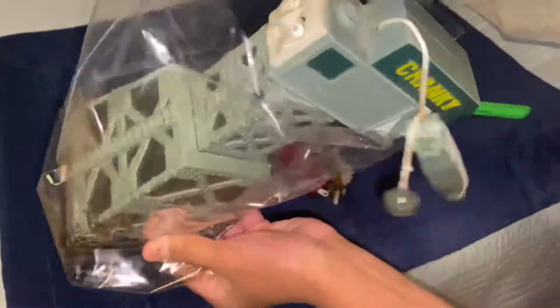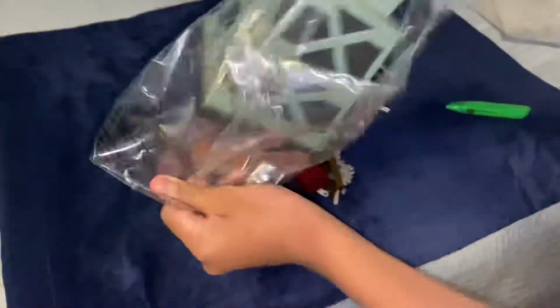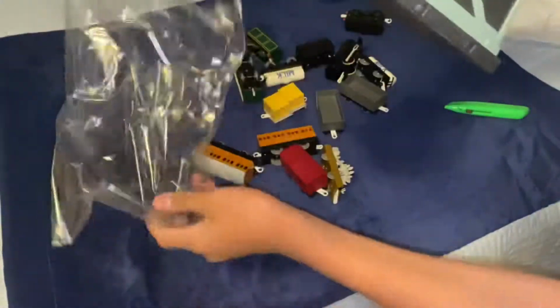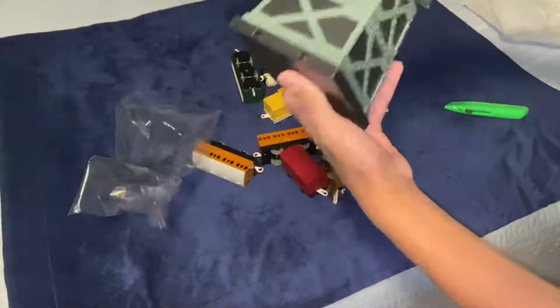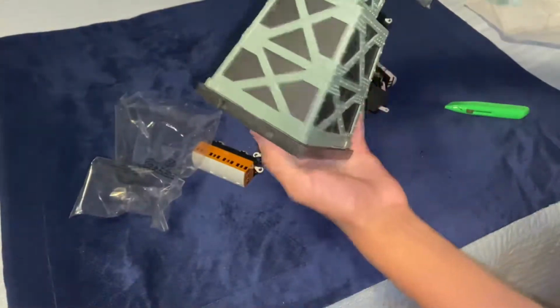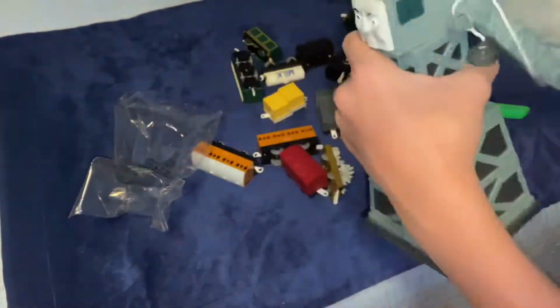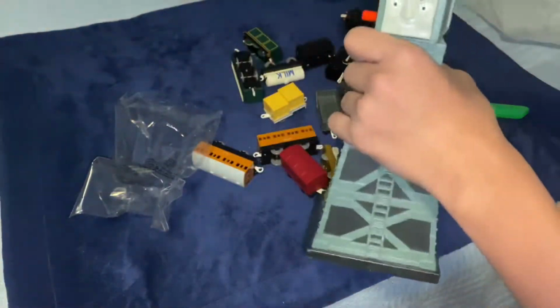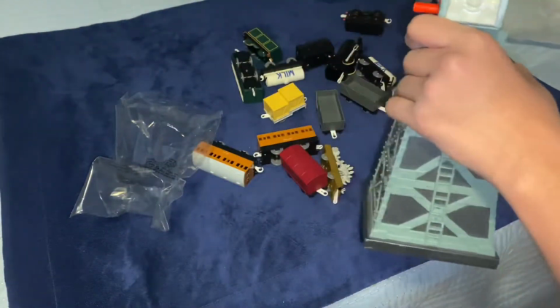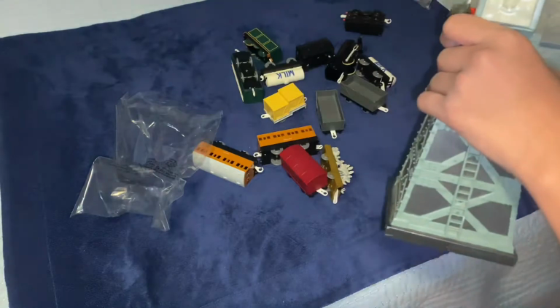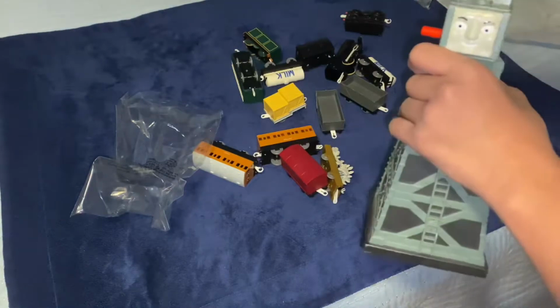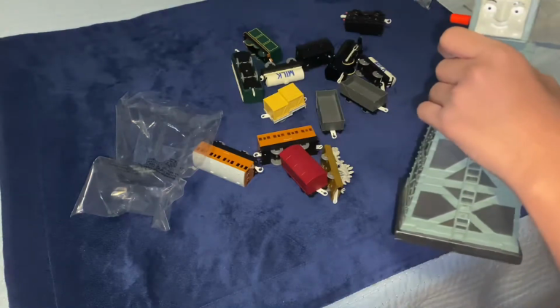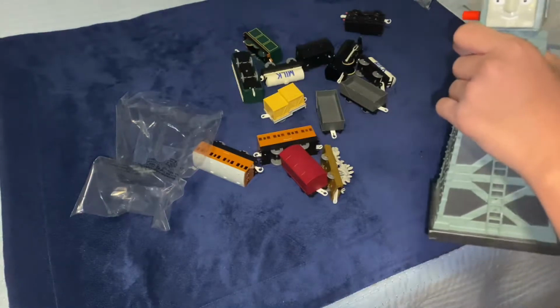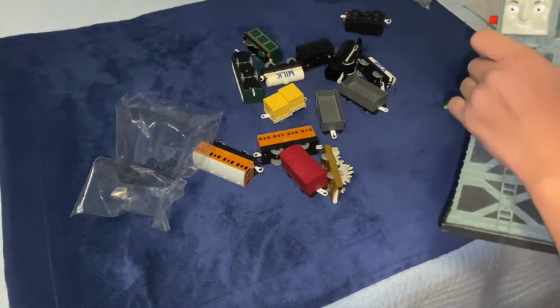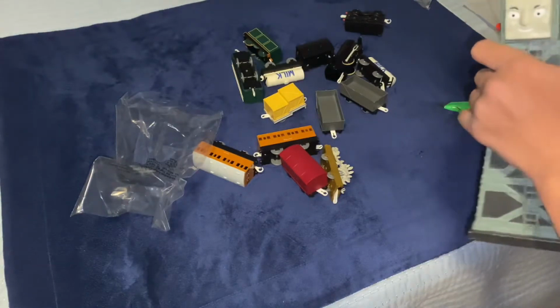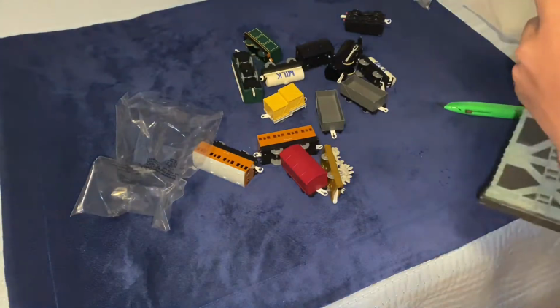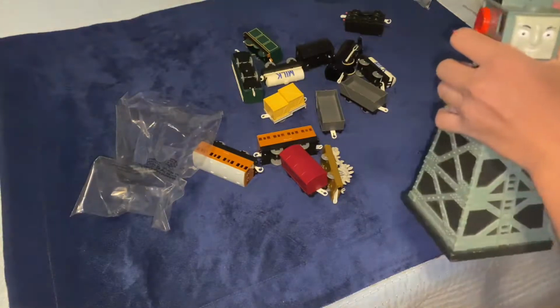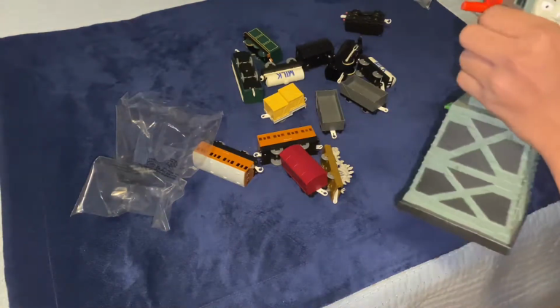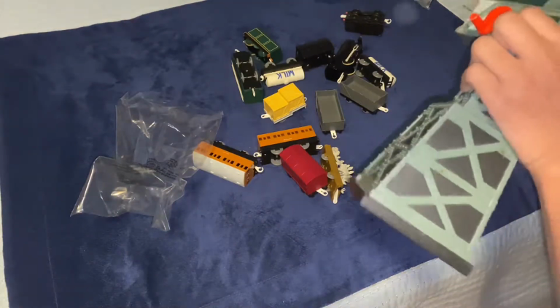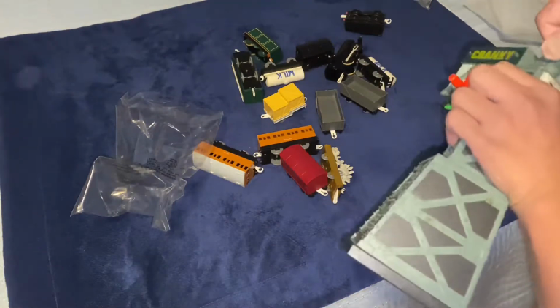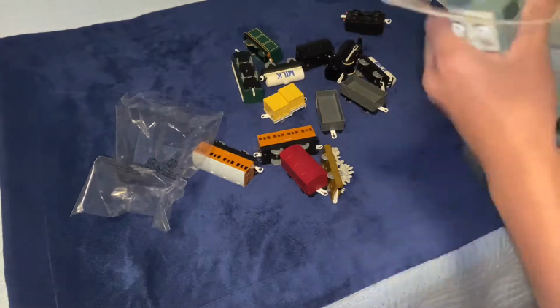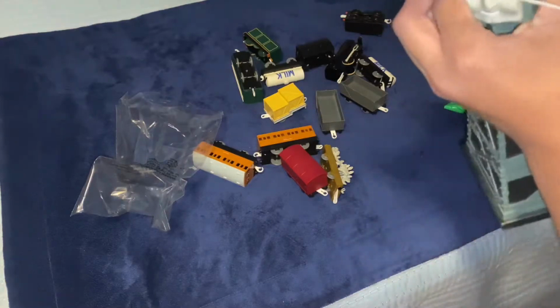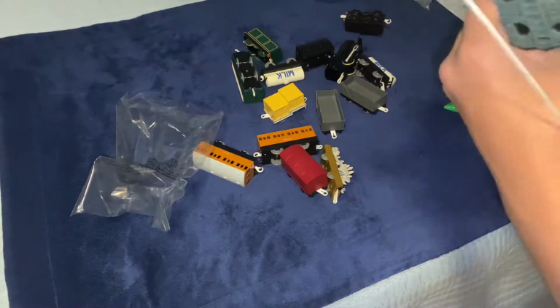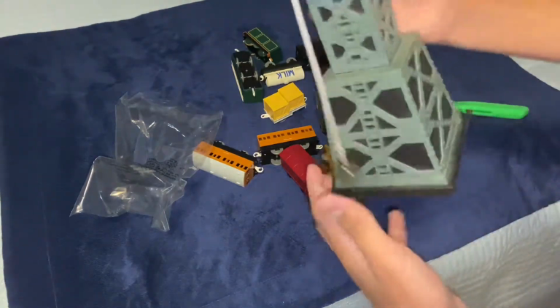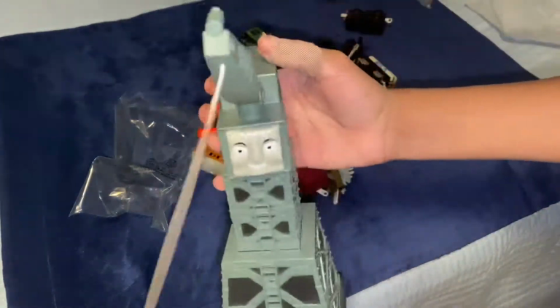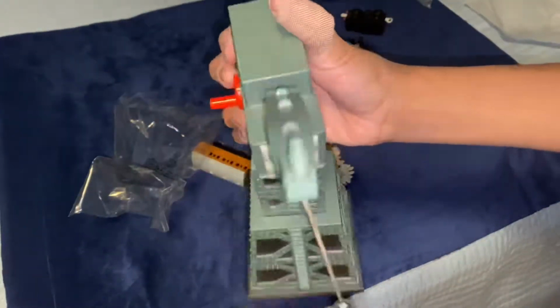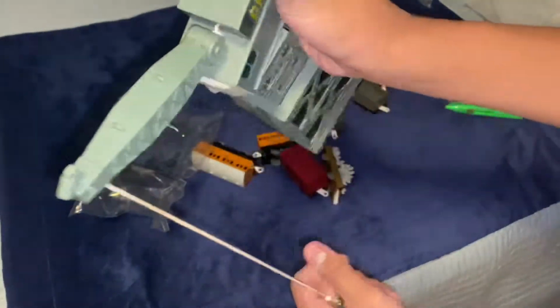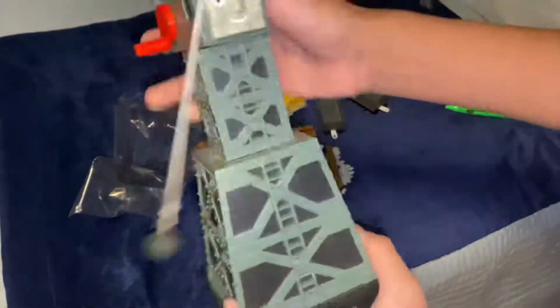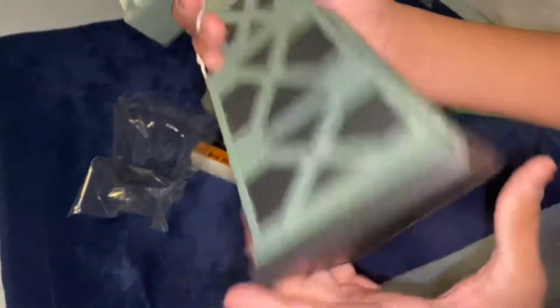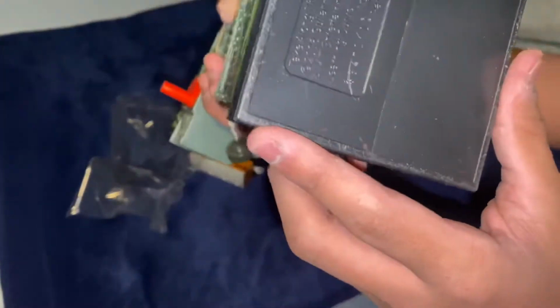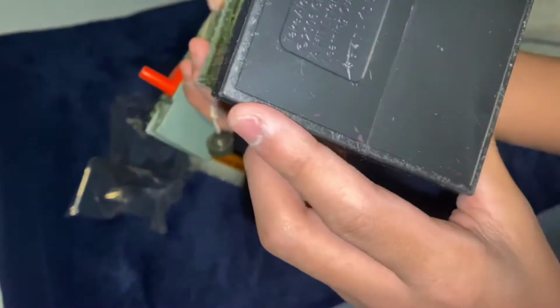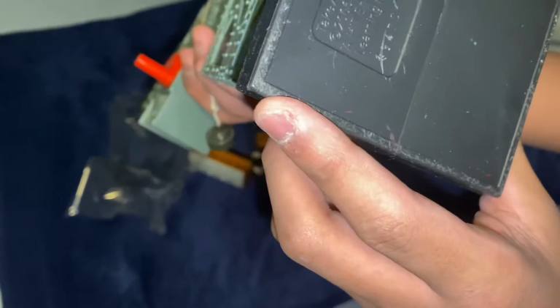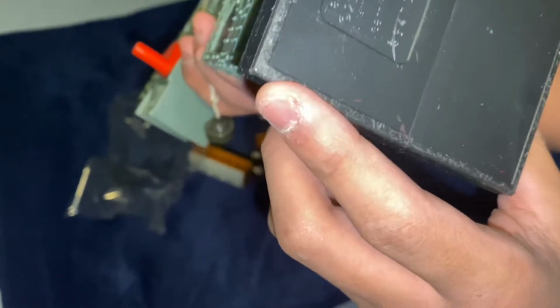And here we have a Cranky. I think it's broken — I'm not 100% sure. I think this part goes right here, and I know this part goes right here. There you go — here's the Cranky. Pretty nice. I'm not sure what type it is — I think it's a Take Along one.